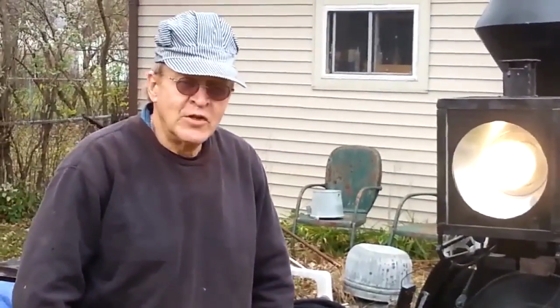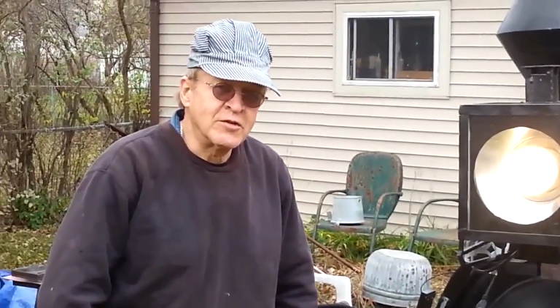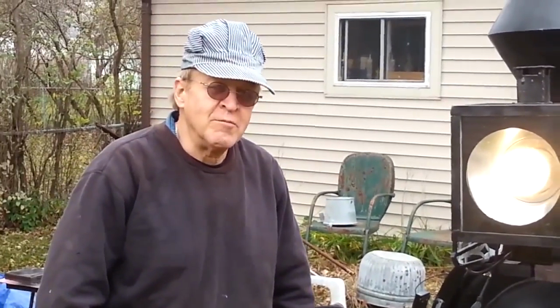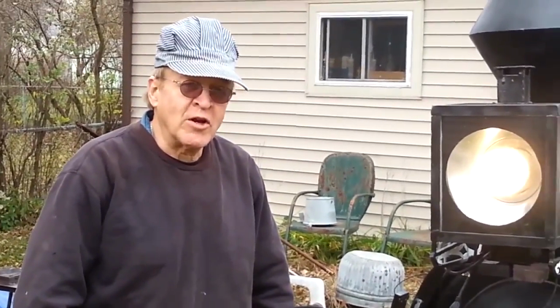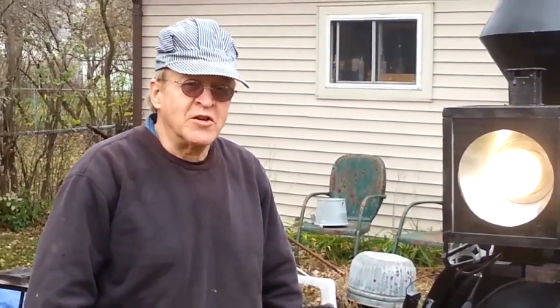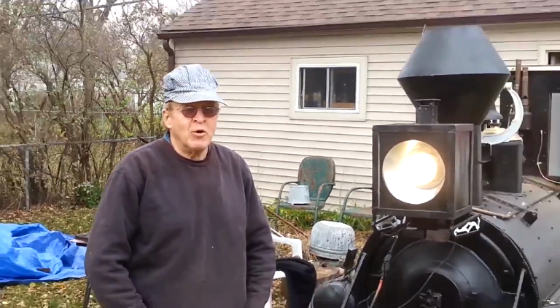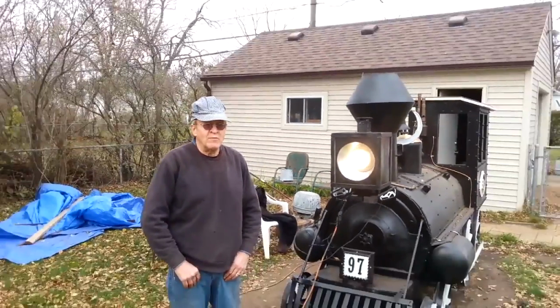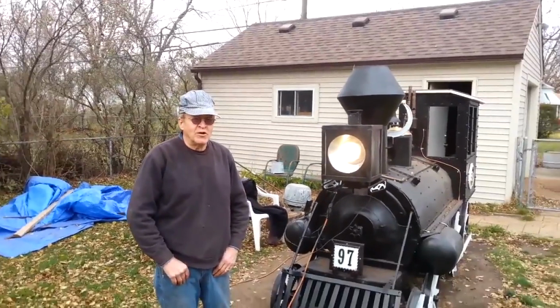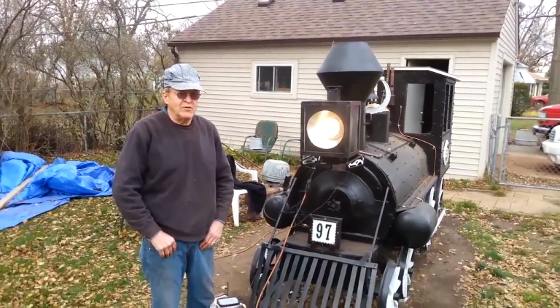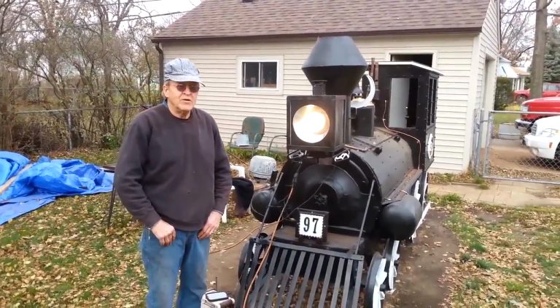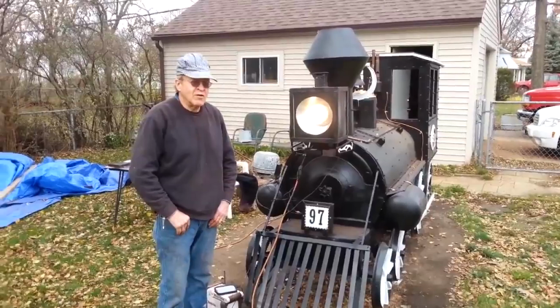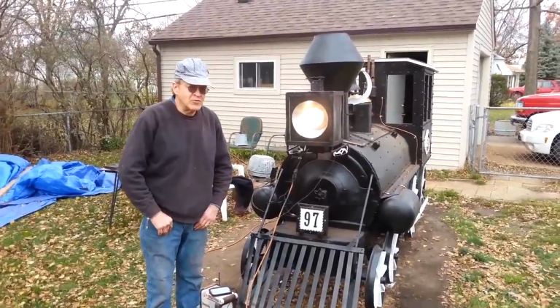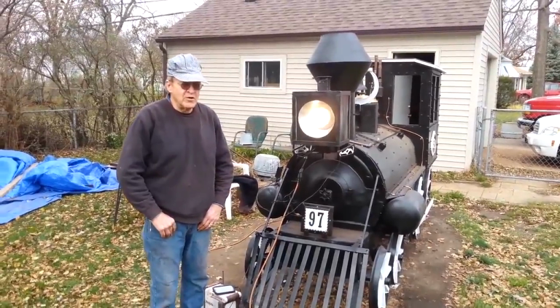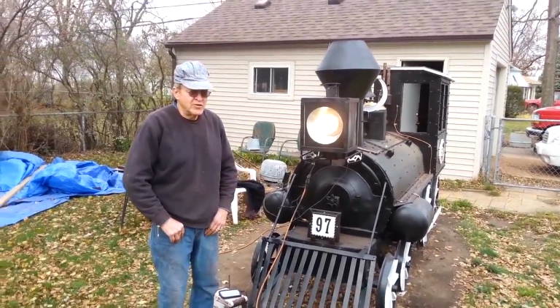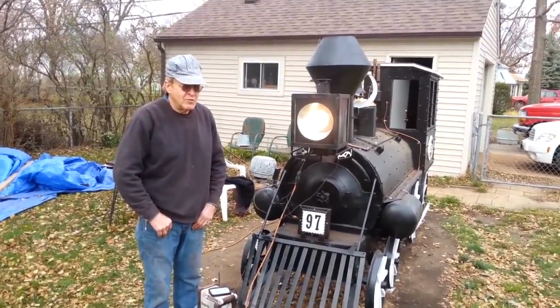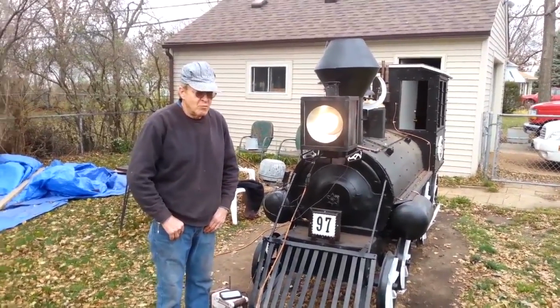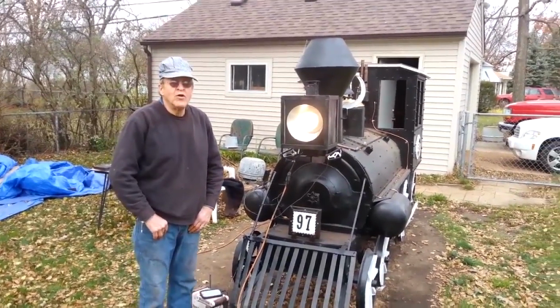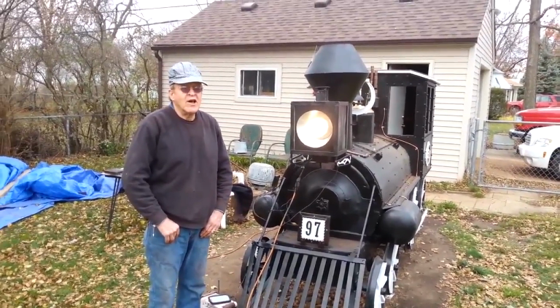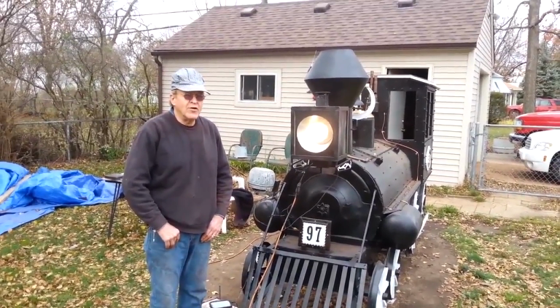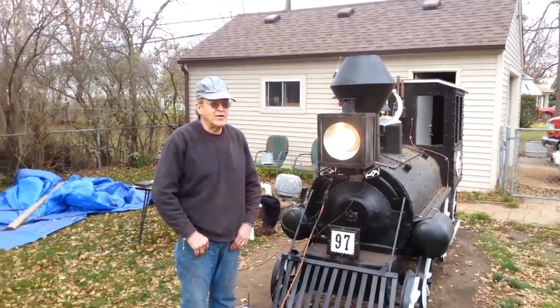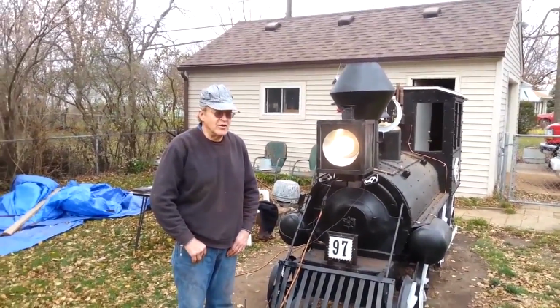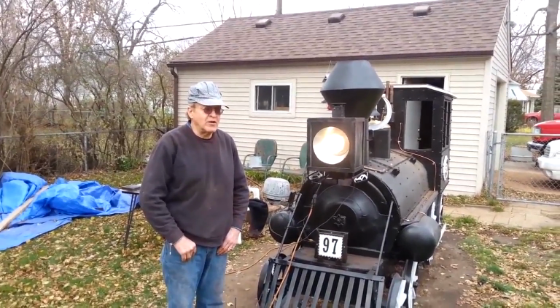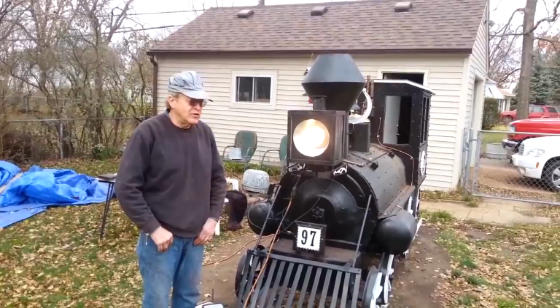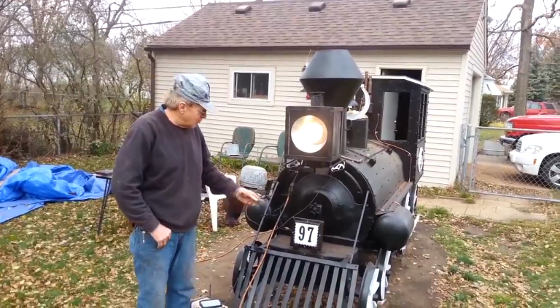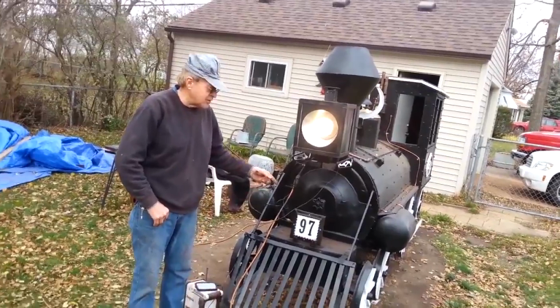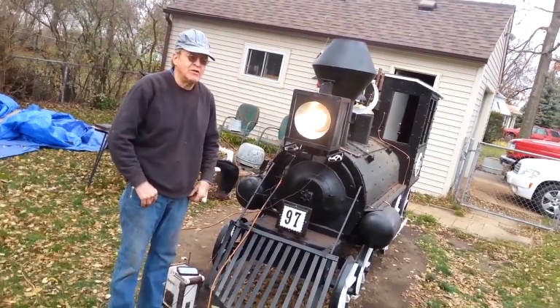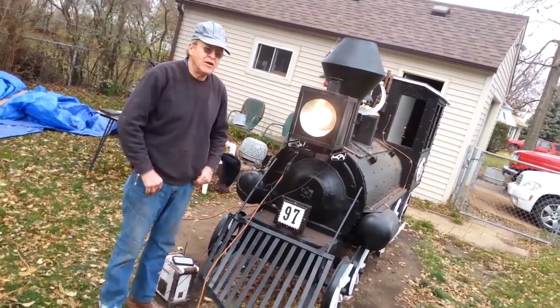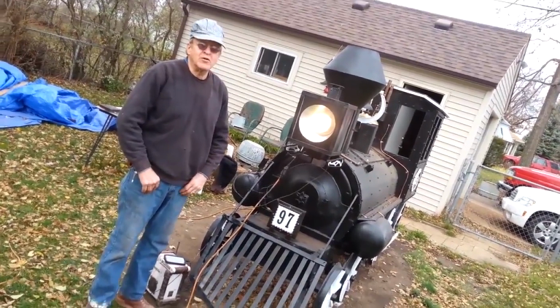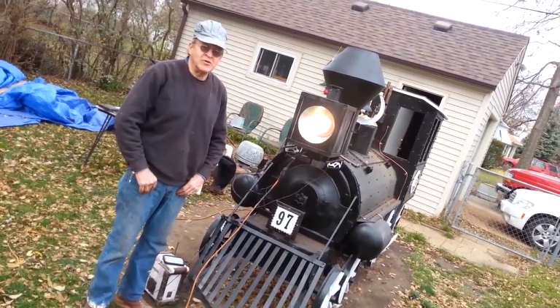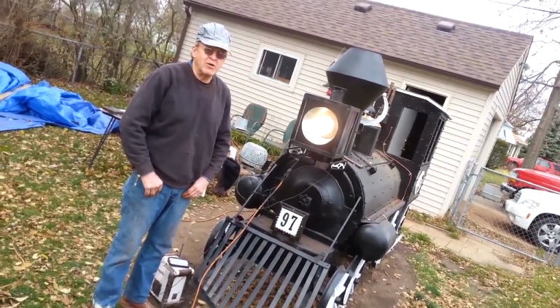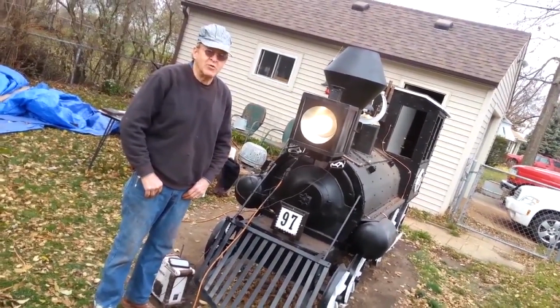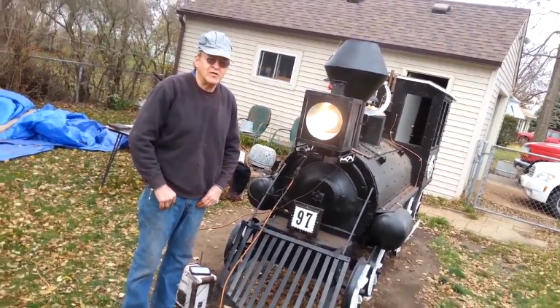This is the barbecue steam smoker I've been working on, on and off for three years — a lot harder than the last year. It's finally done. It's number 97, after the country song, right to the old 97.